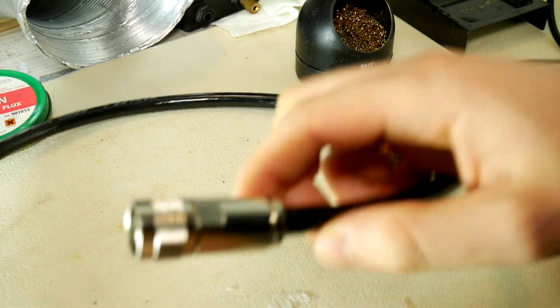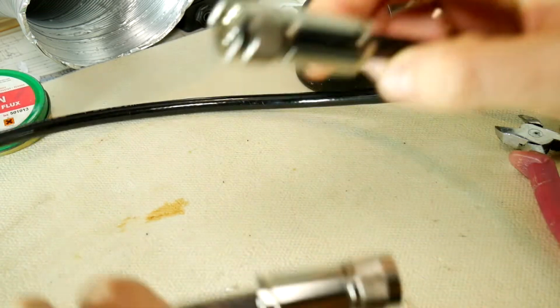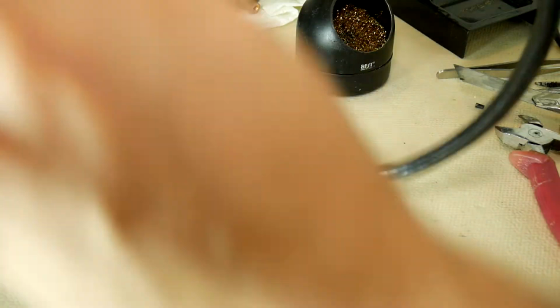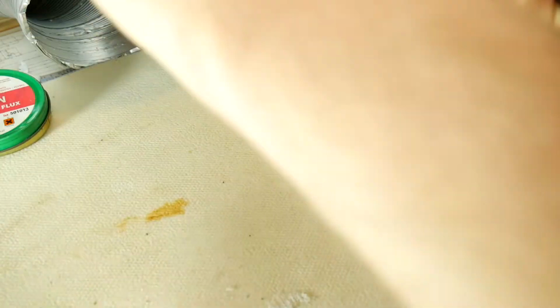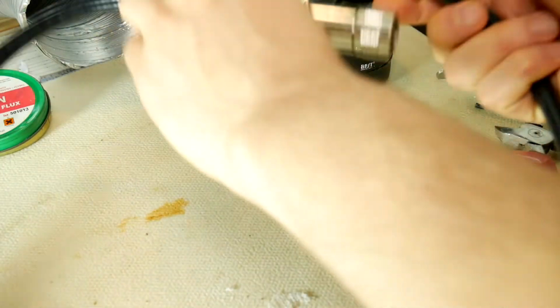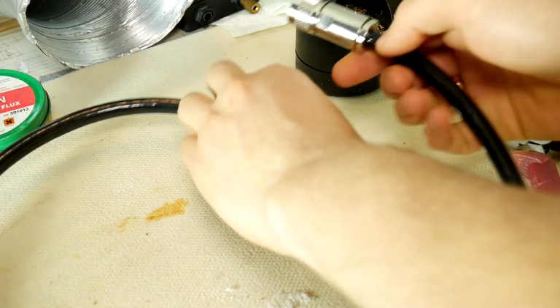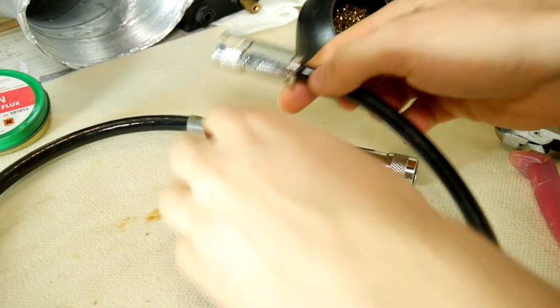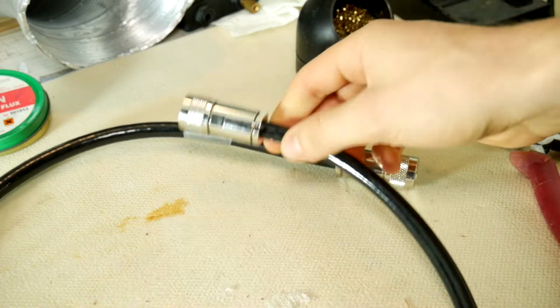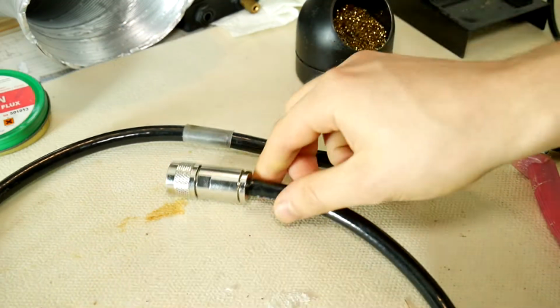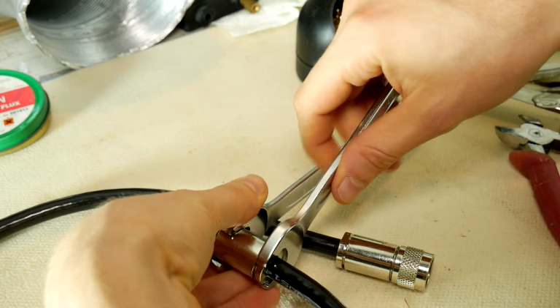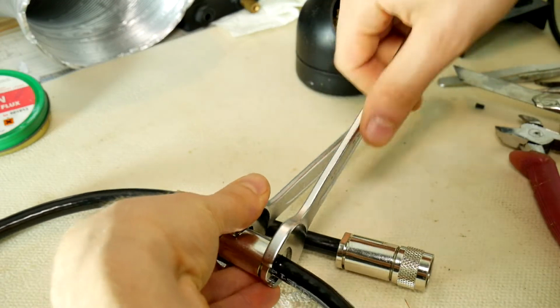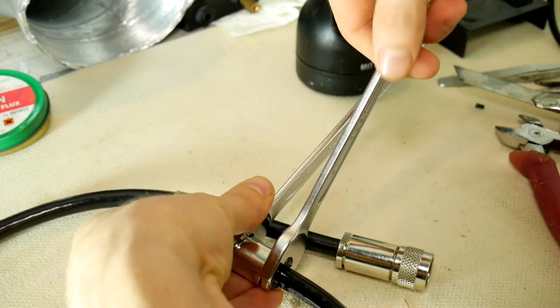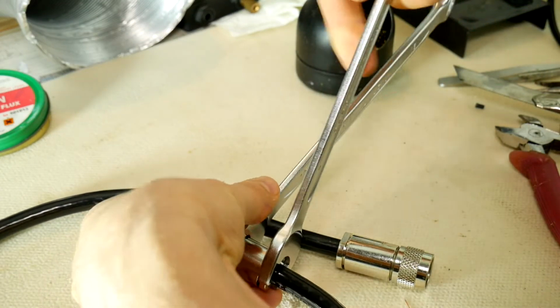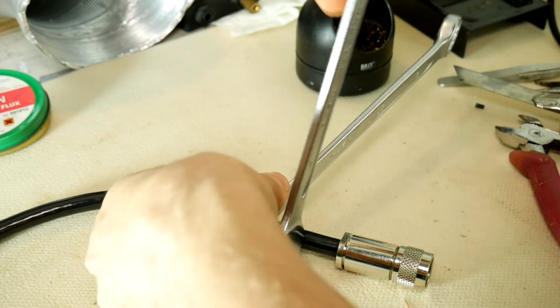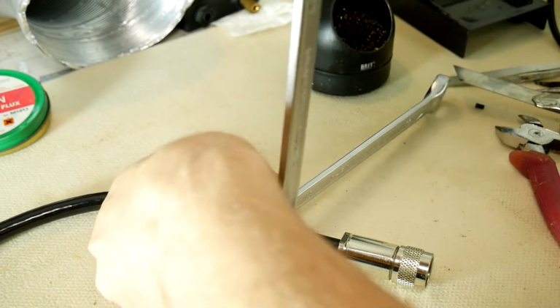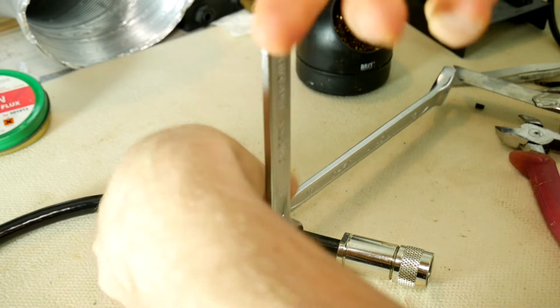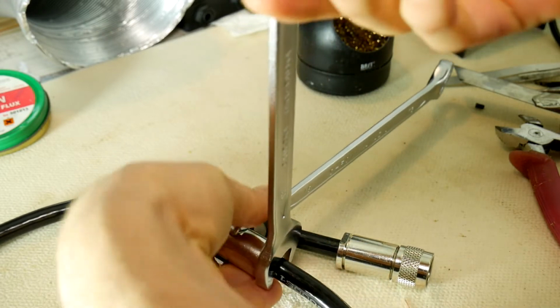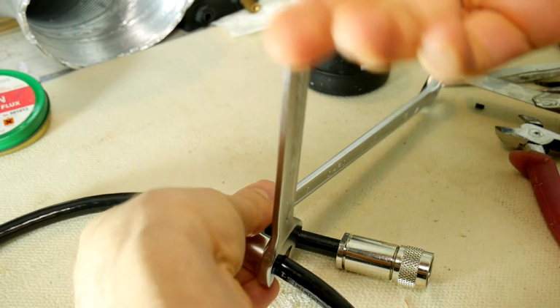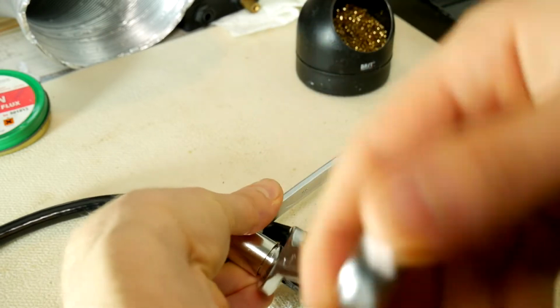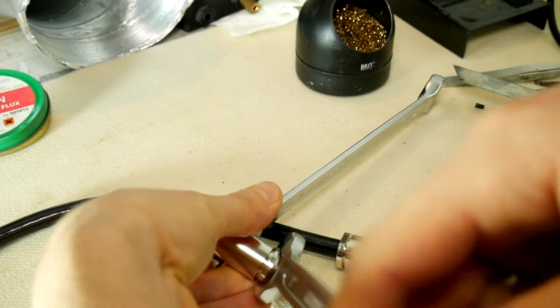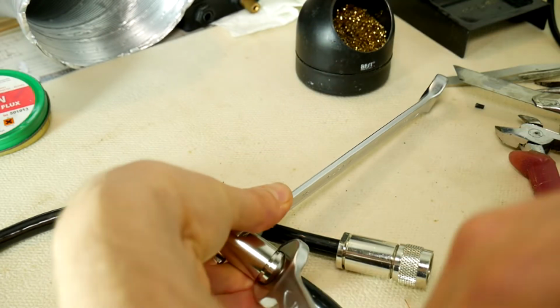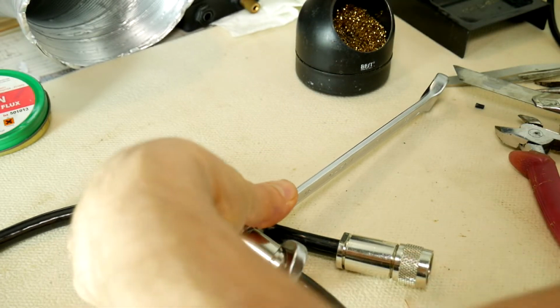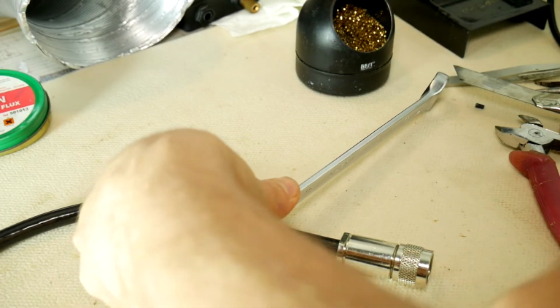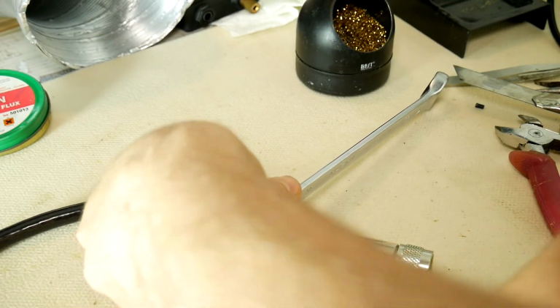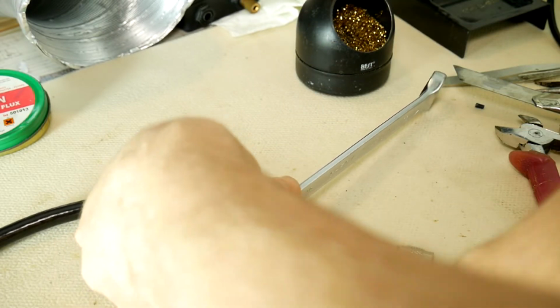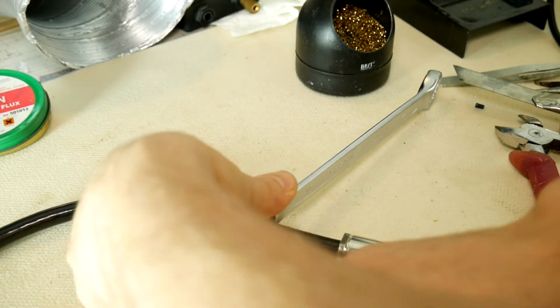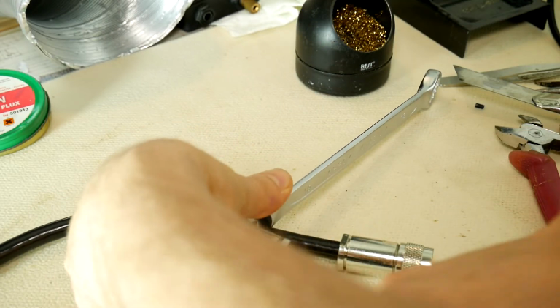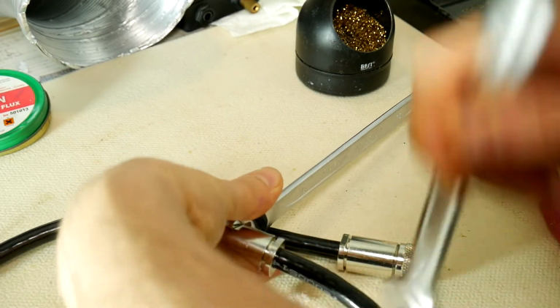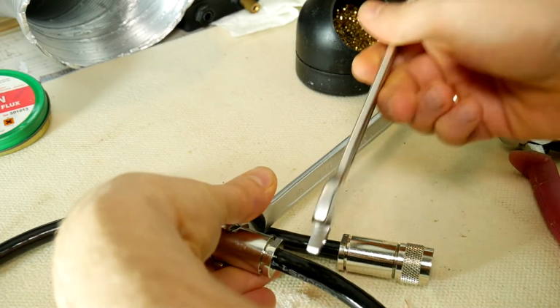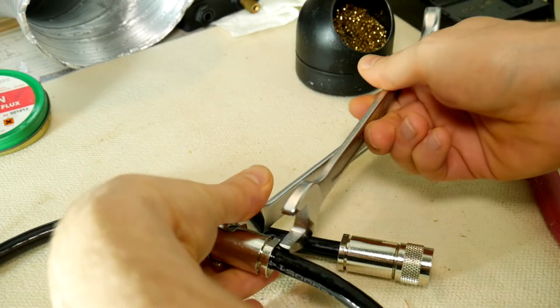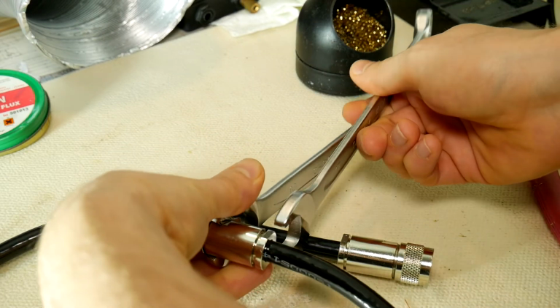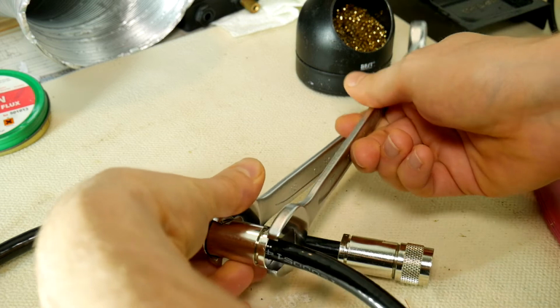Have you ever seen or got your hands on such connectors? If your answer is positive, then let me know in the comments. I want to know how many of you have some experience in radio communications.